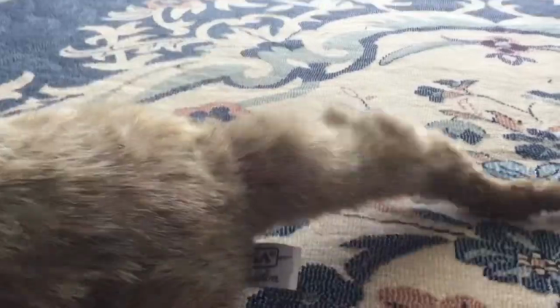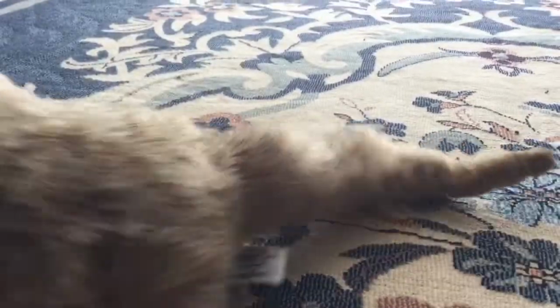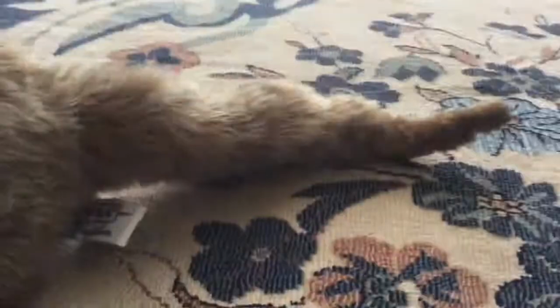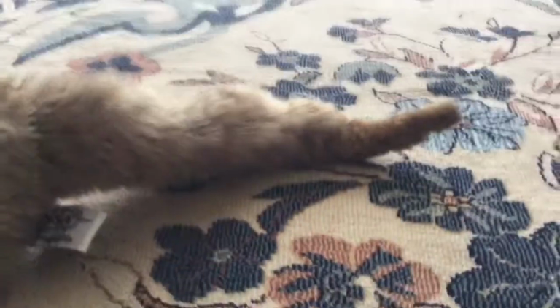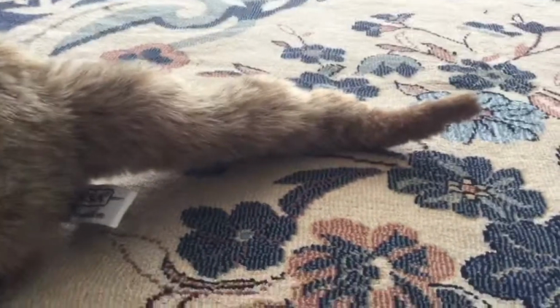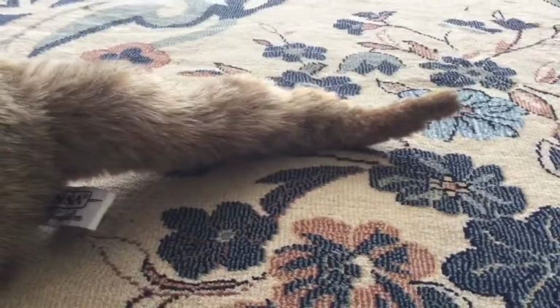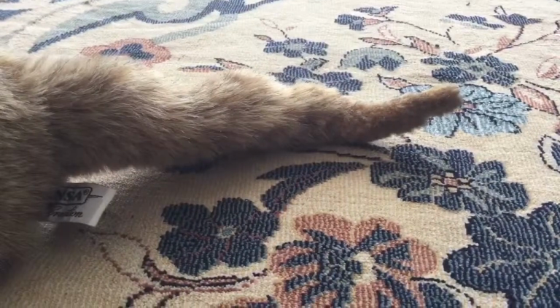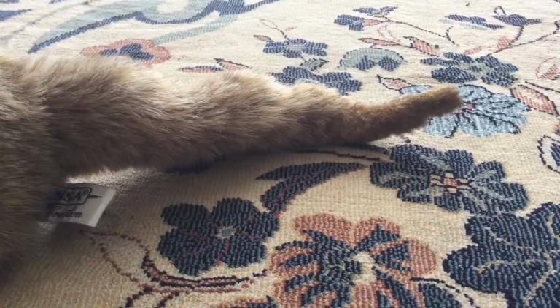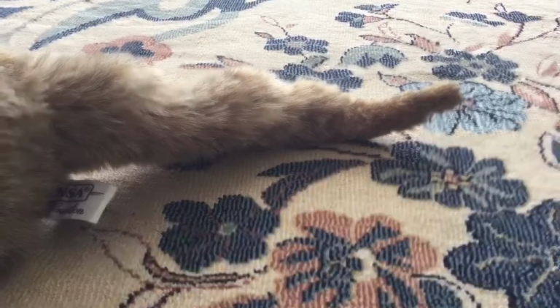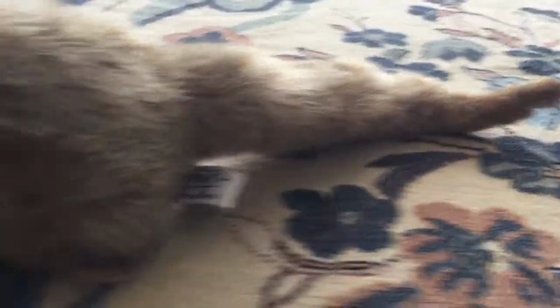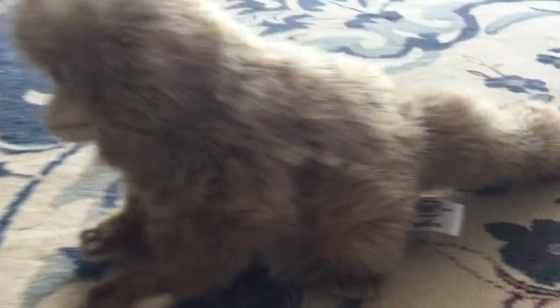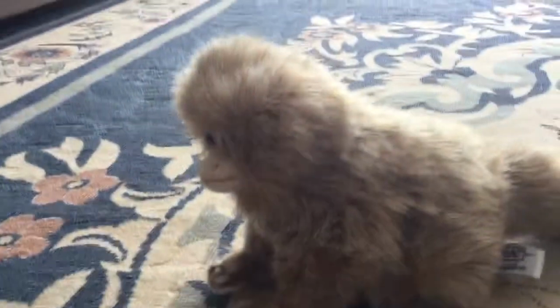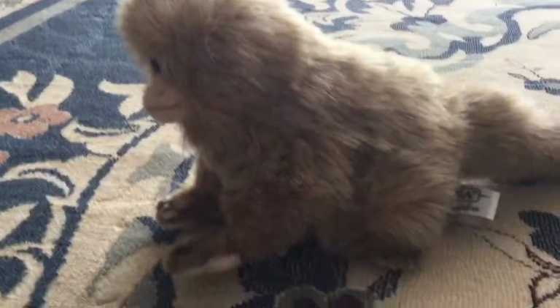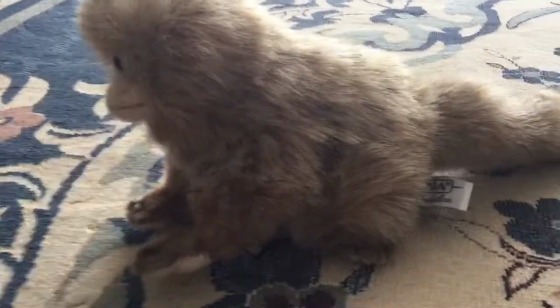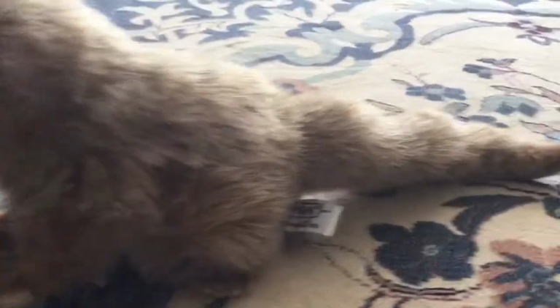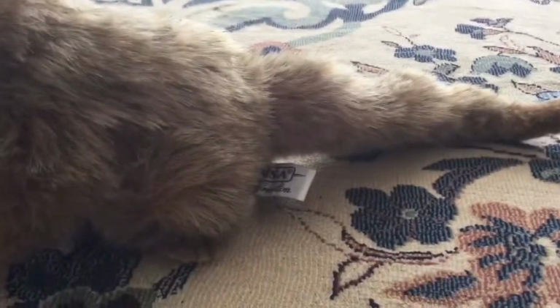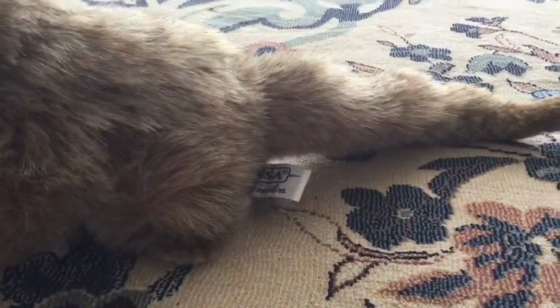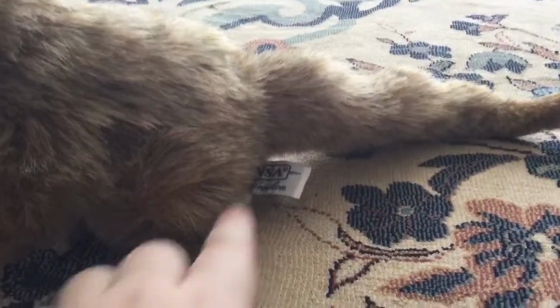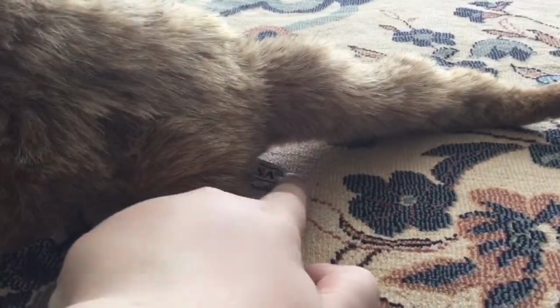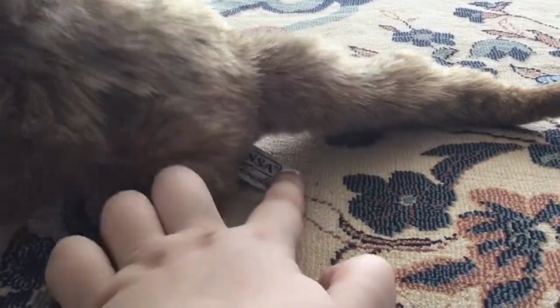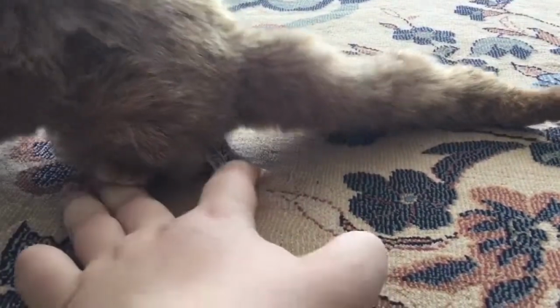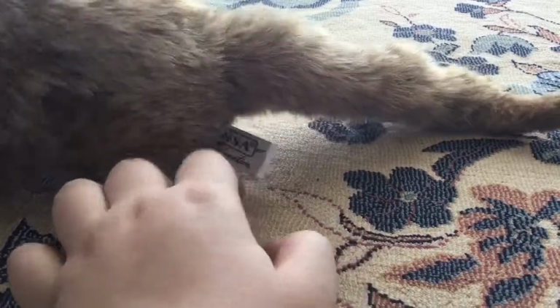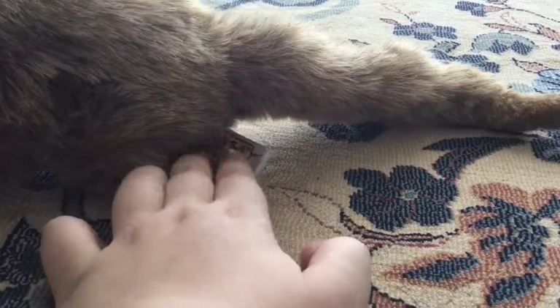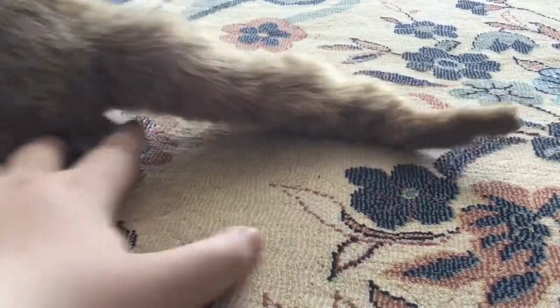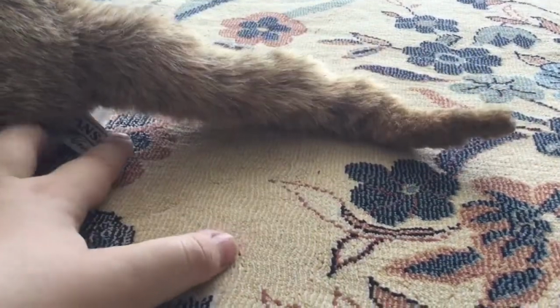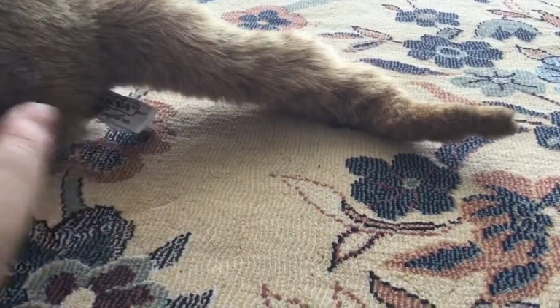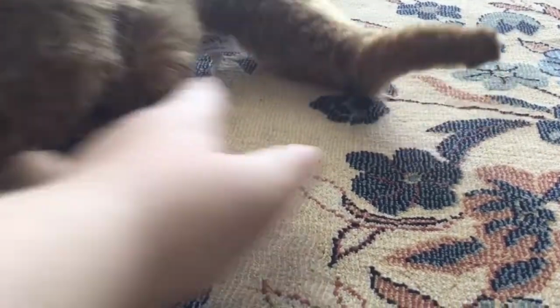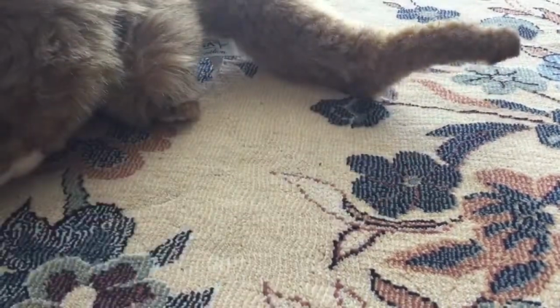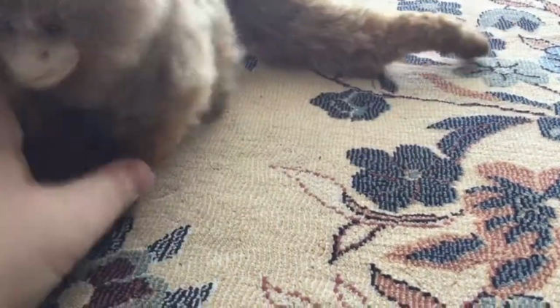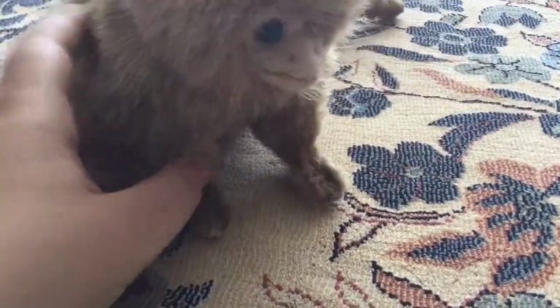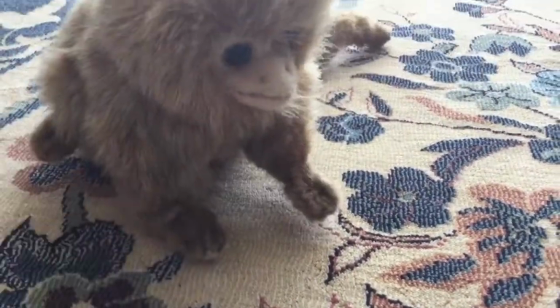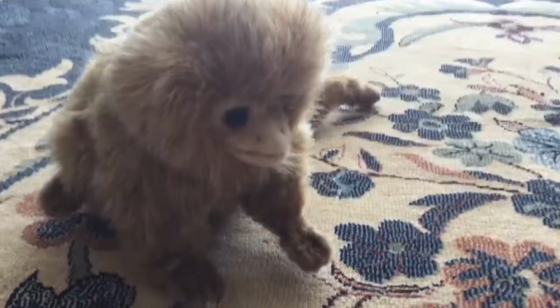There's his tail. He has a tag, but I took that off just to make it look realistic.